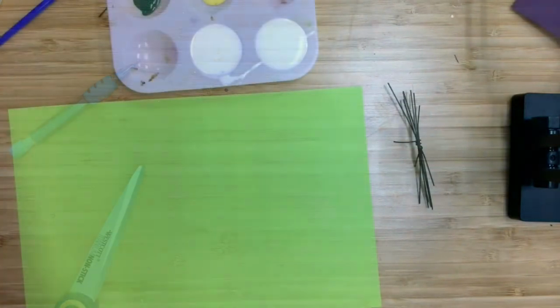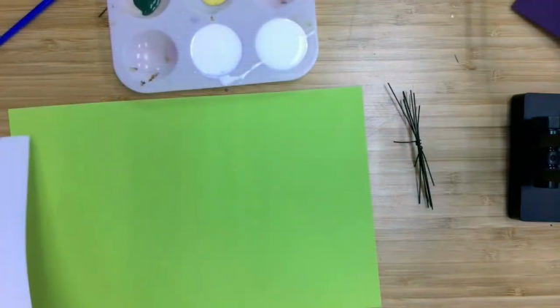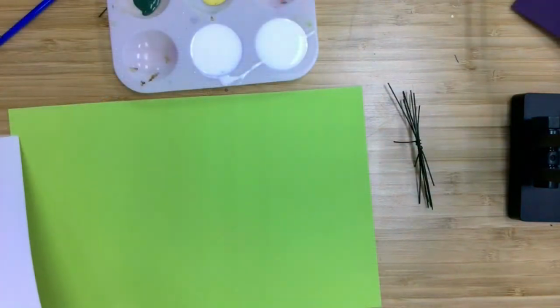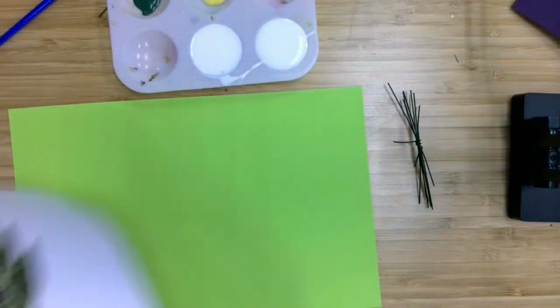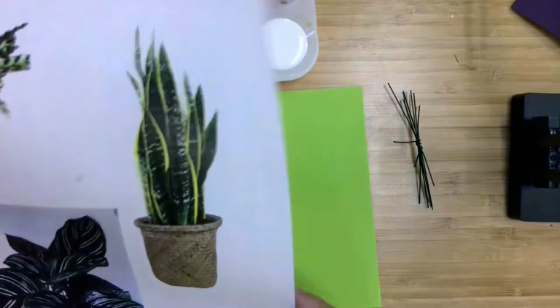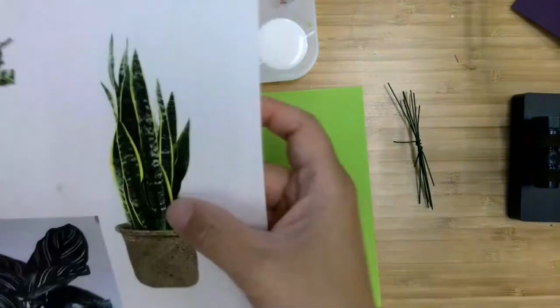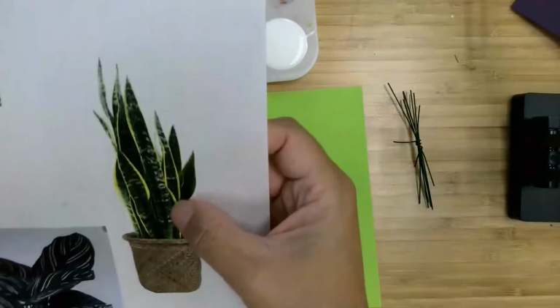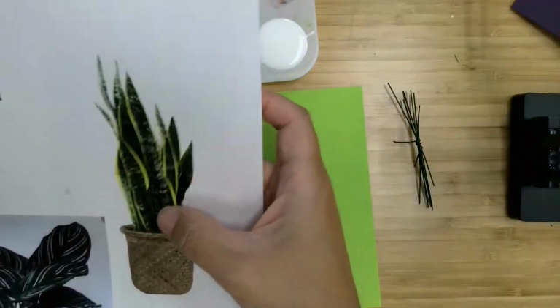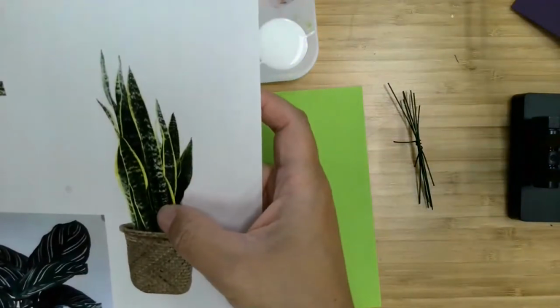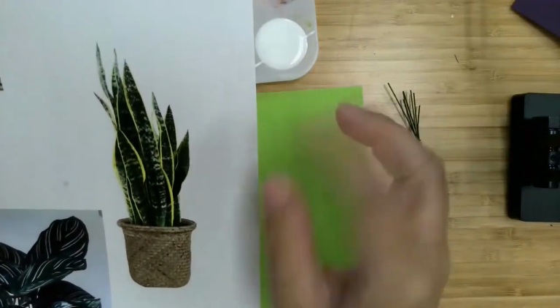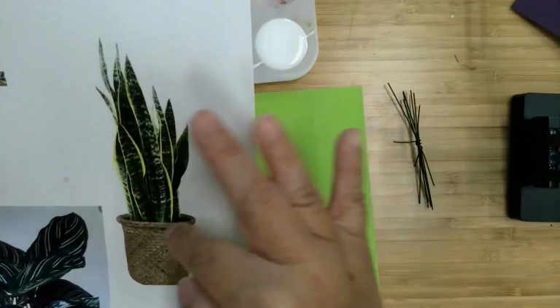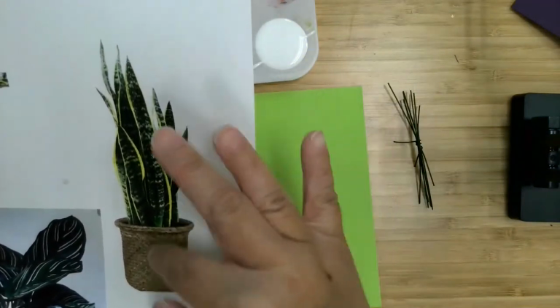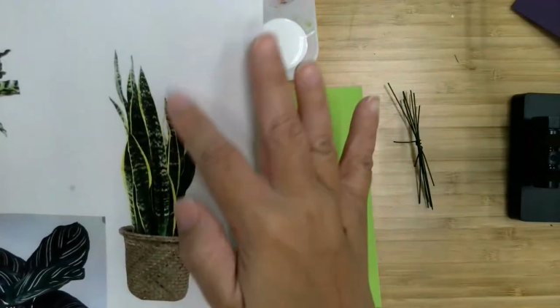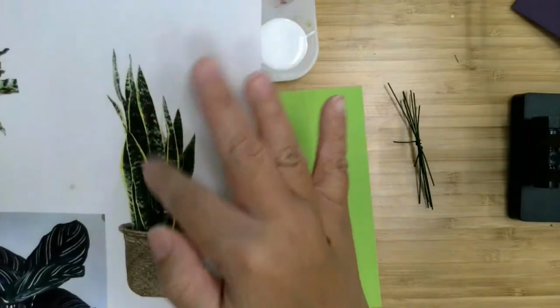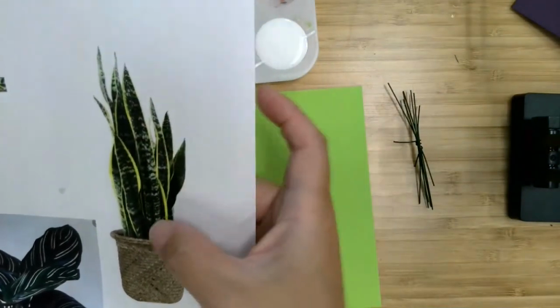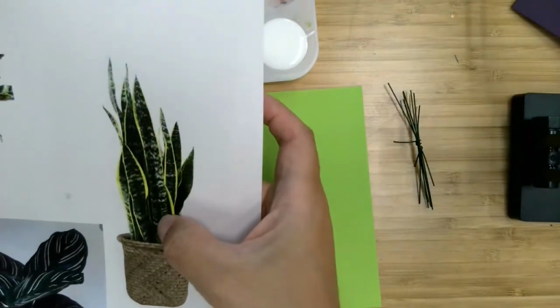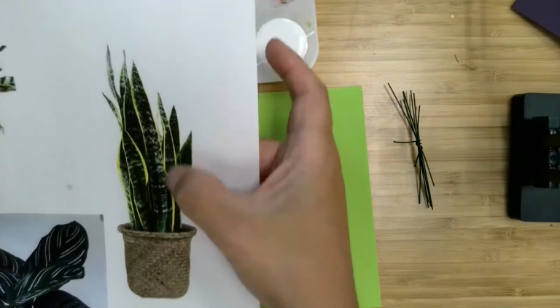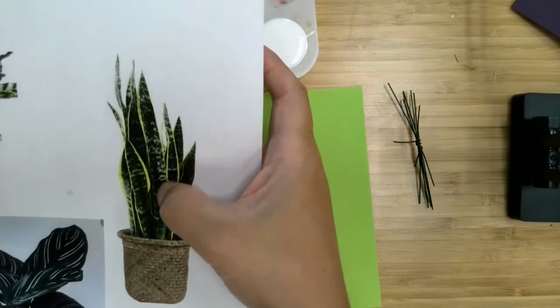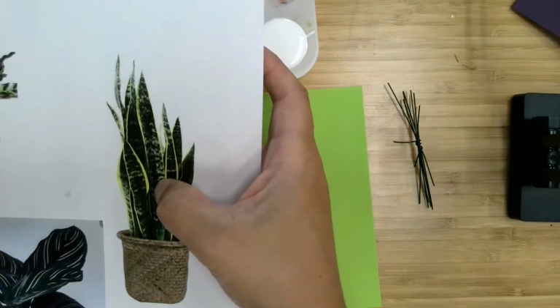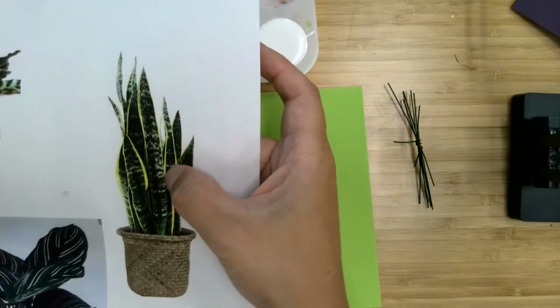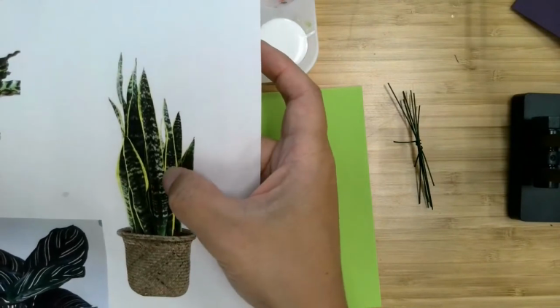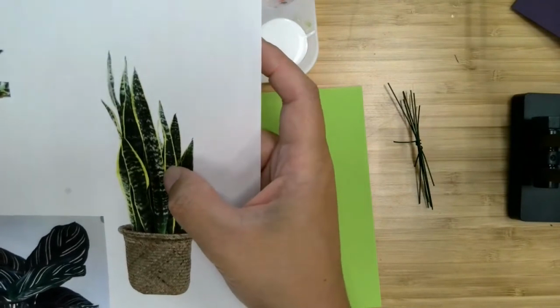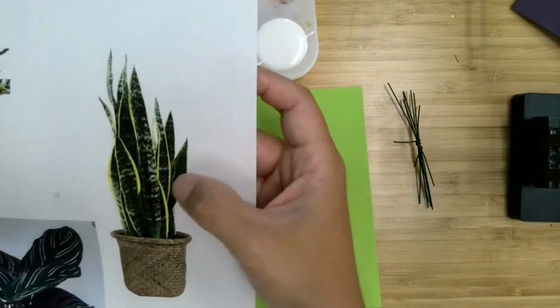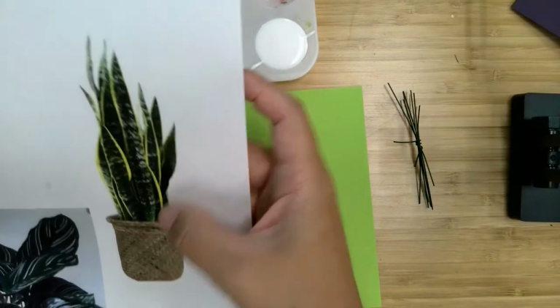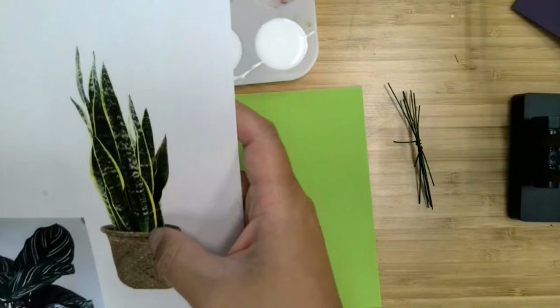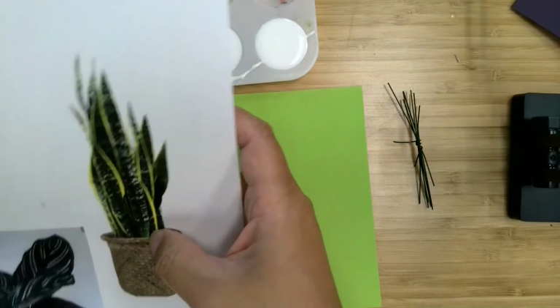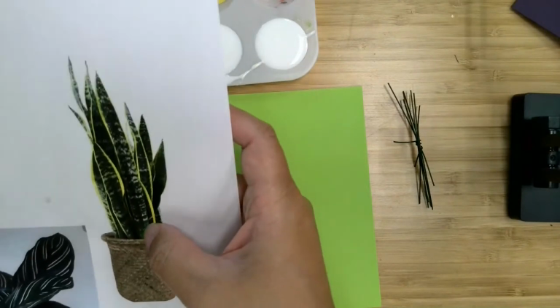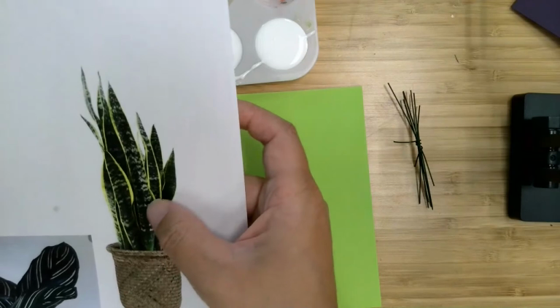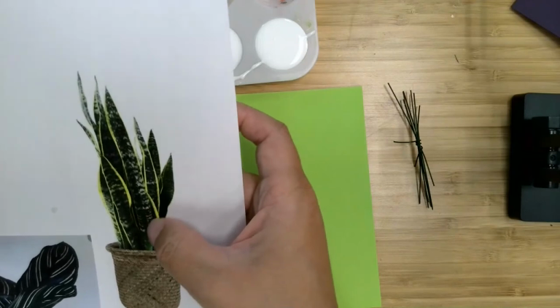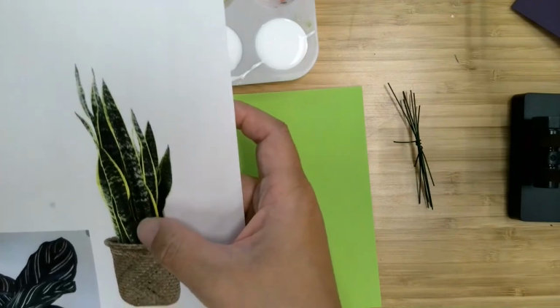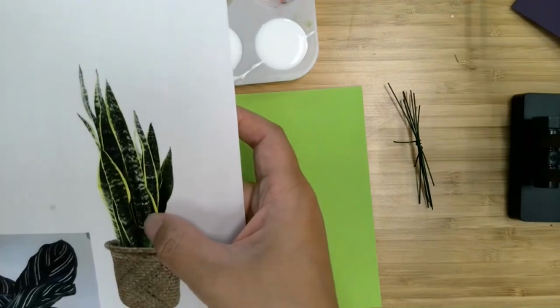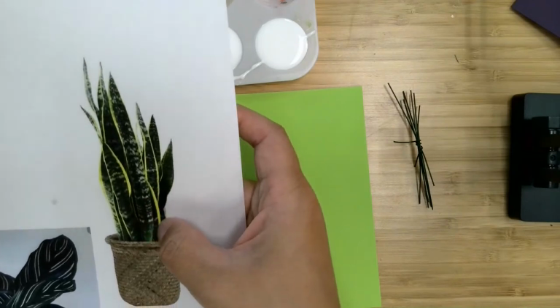The first plant I'm going to be working on is this snake plant. You can see it's got tall, thin leaves. It's got different shades of green in the middle and also yellow along the edges. So the first thing we're going to do is cut these out and then we'll paint them.